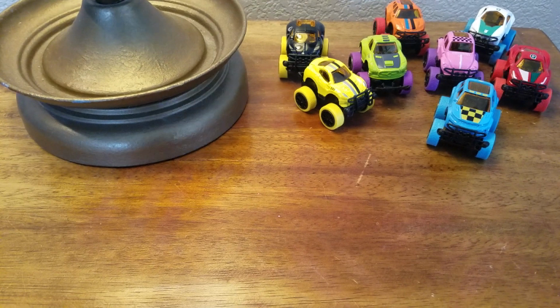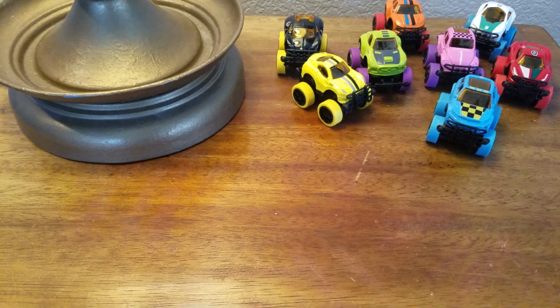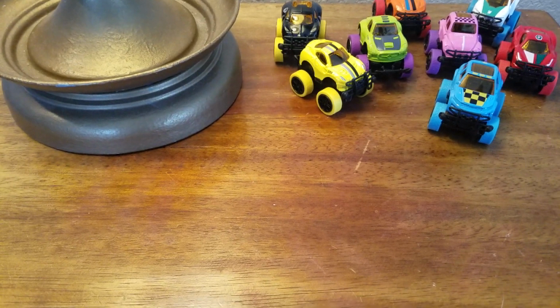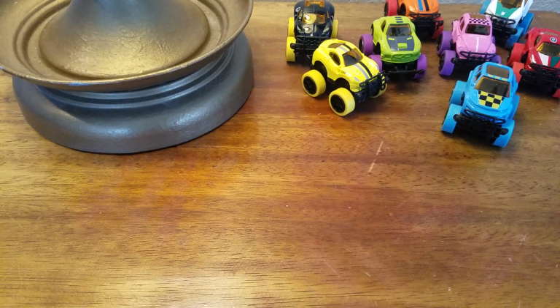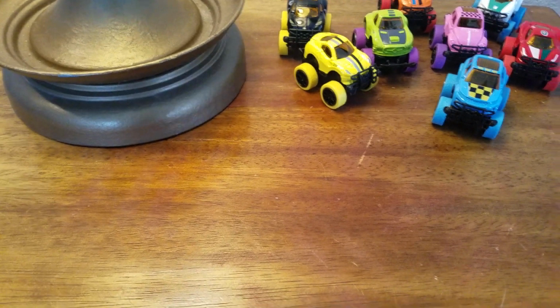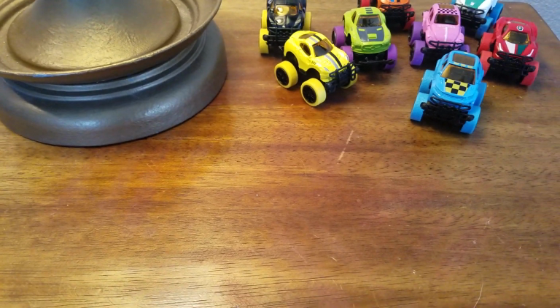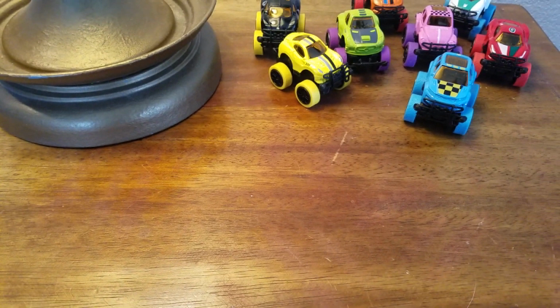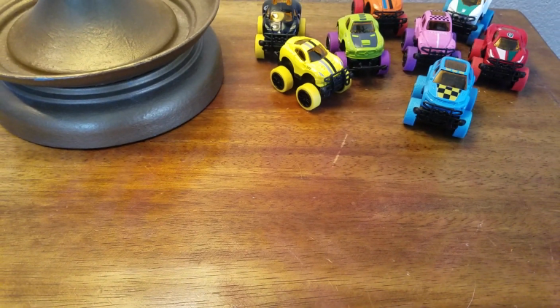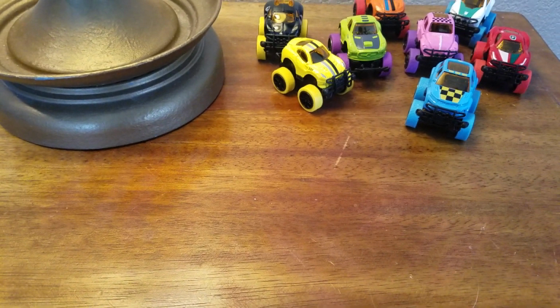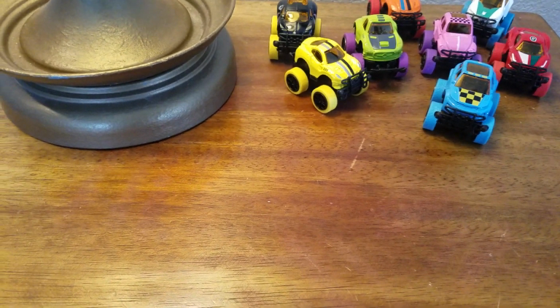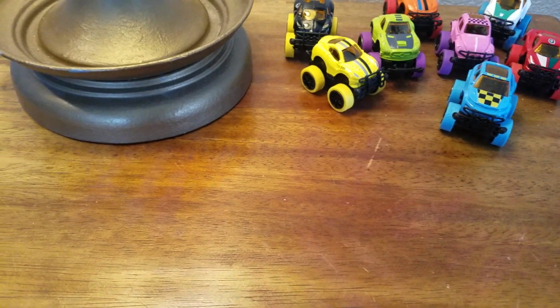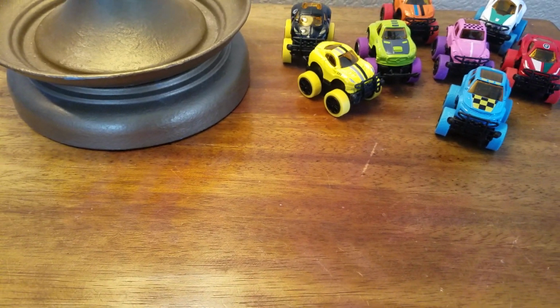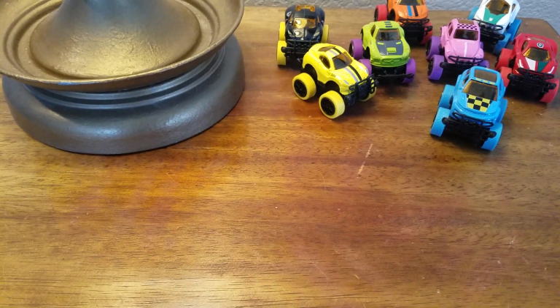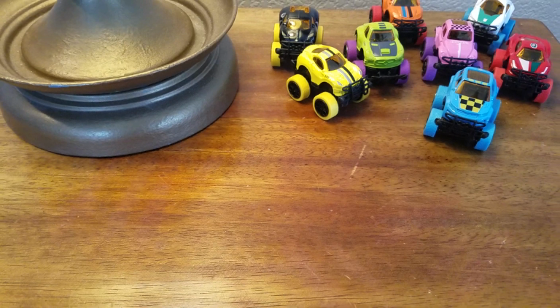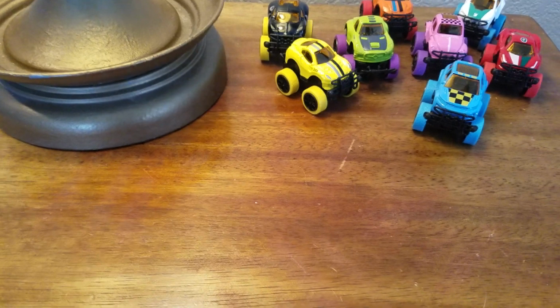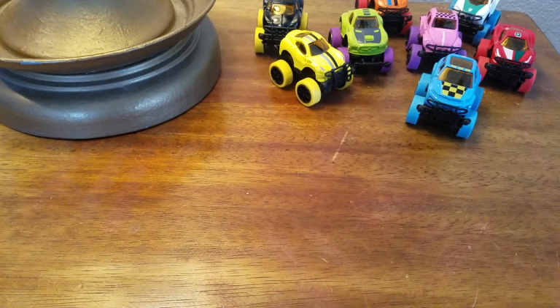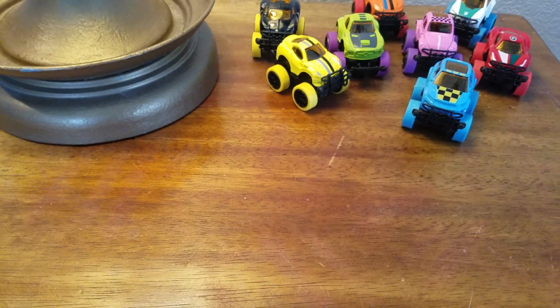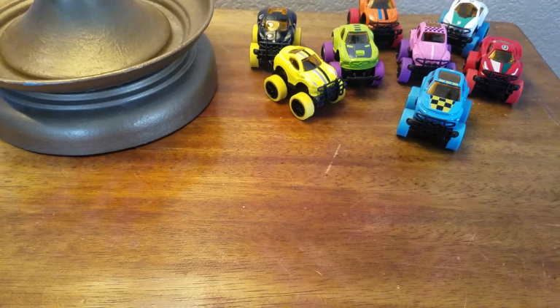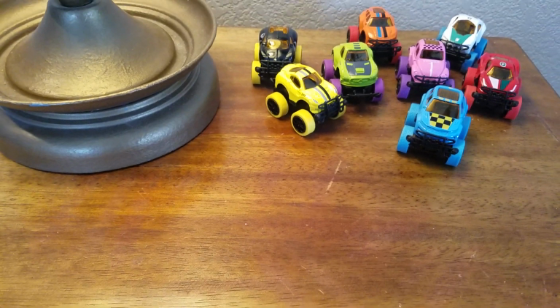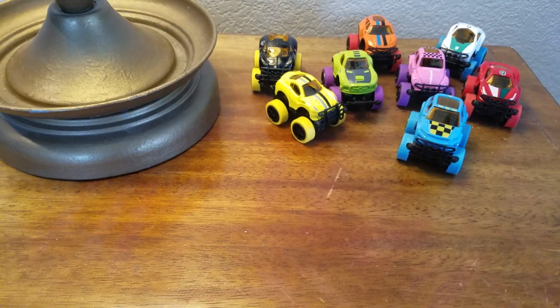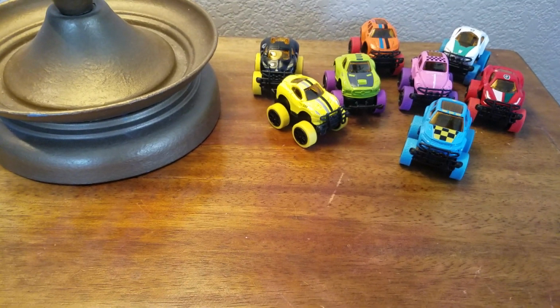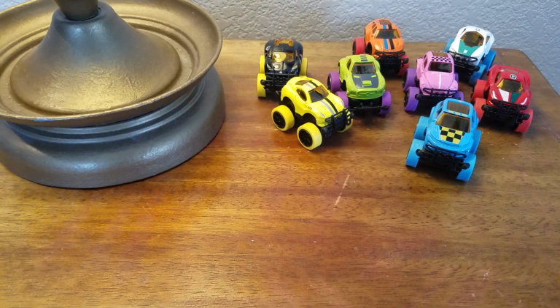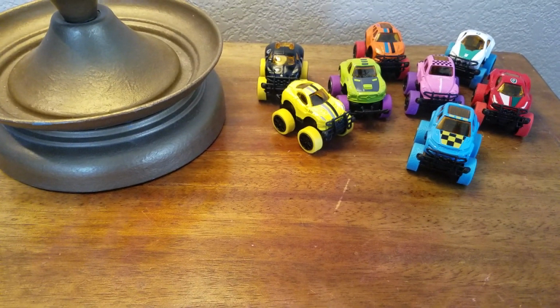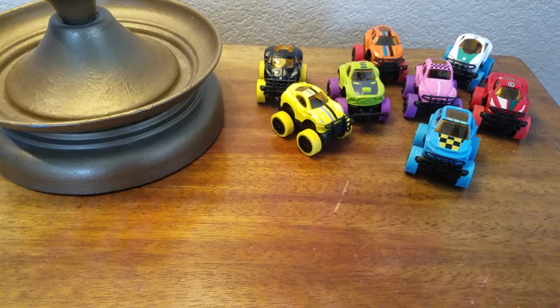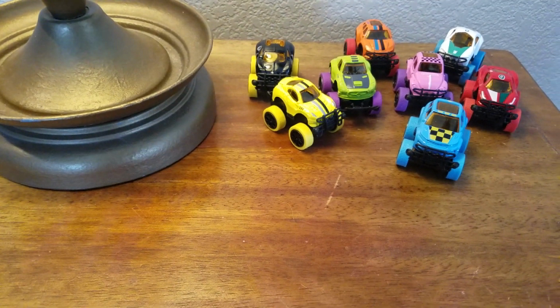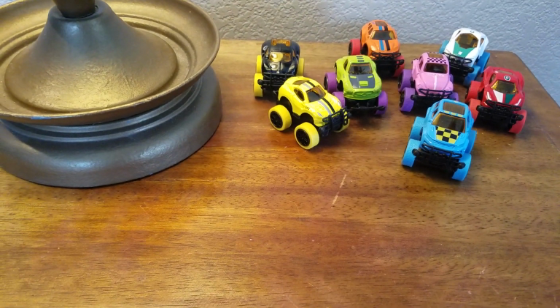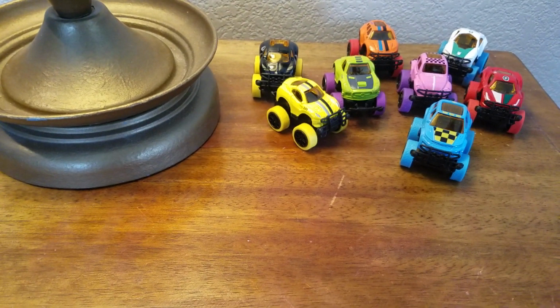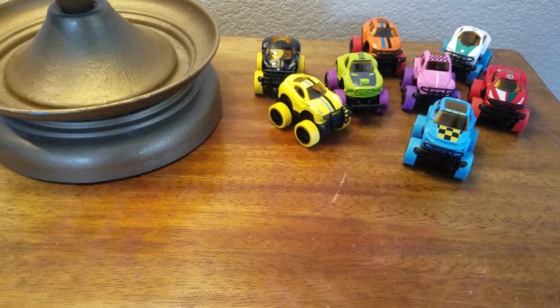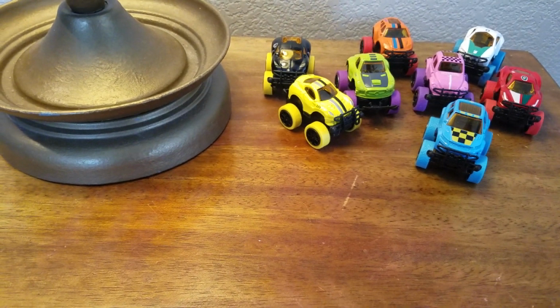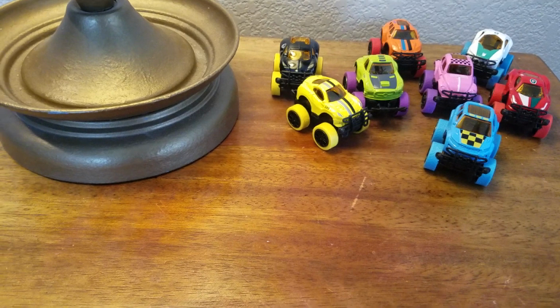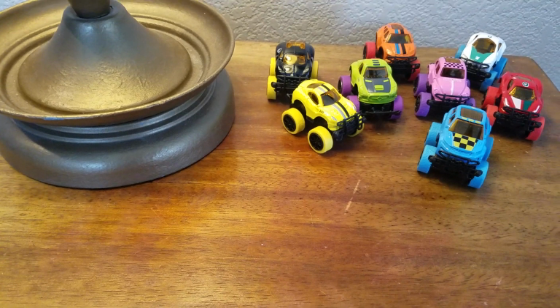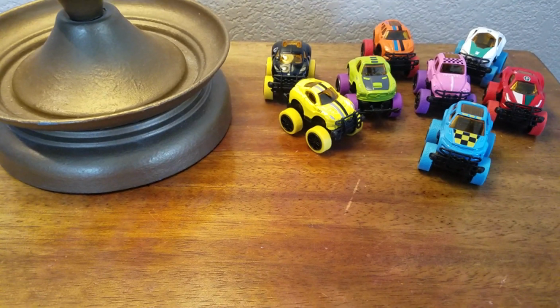Yeah, it's been a couple days. I took the weekend off. It's after Easter. So here's a new video on a Volkswagen toy.